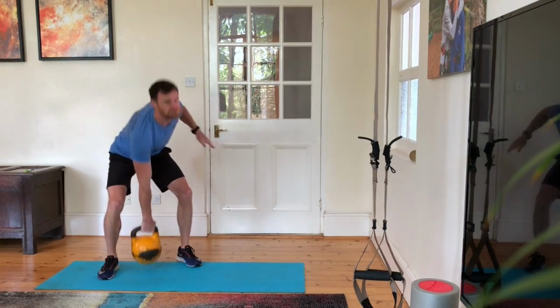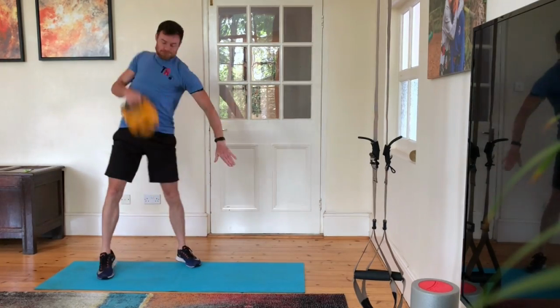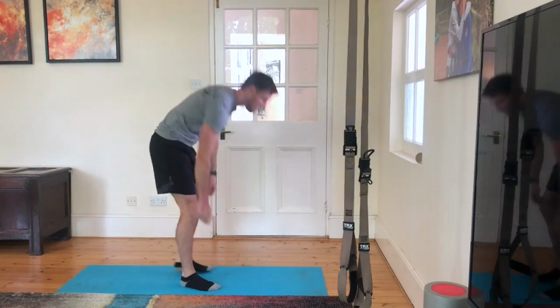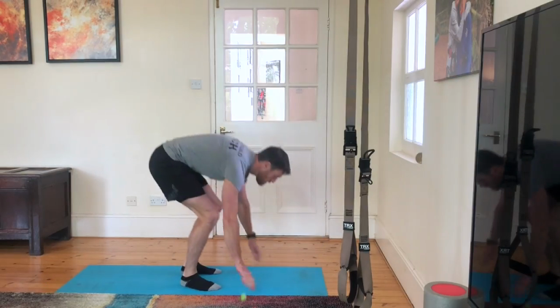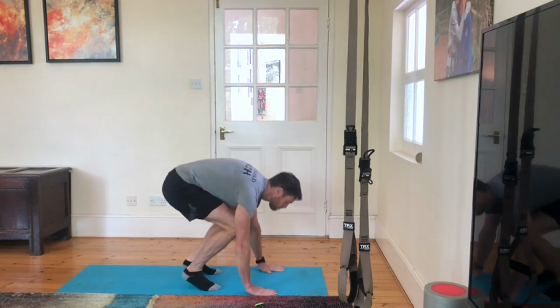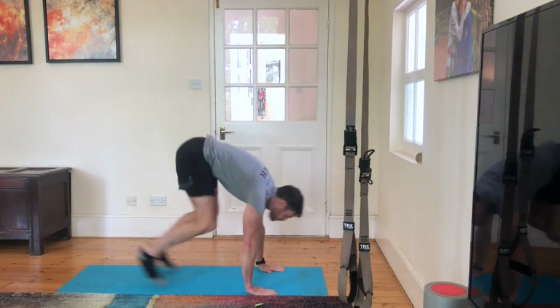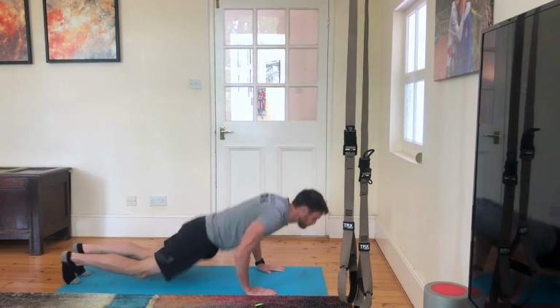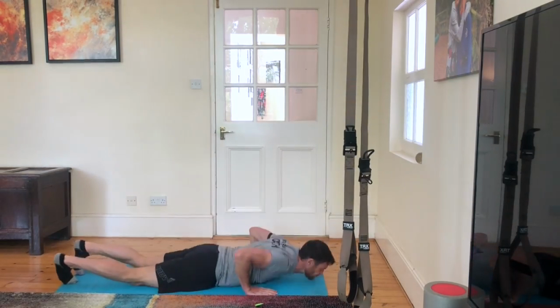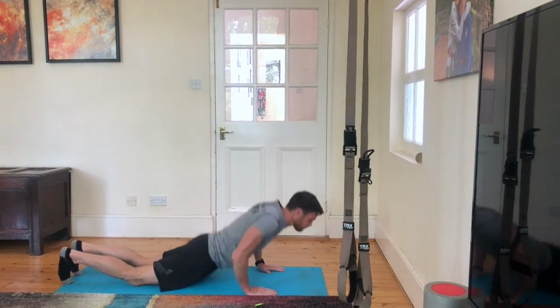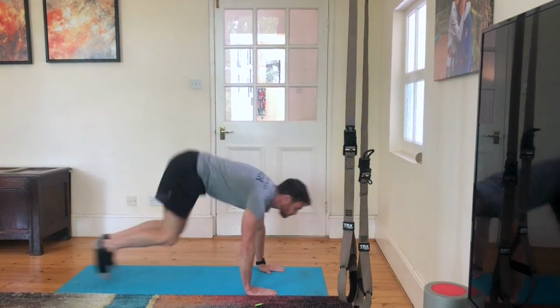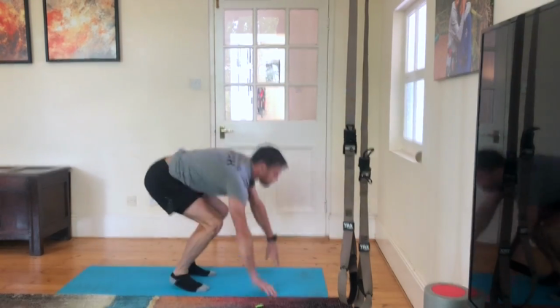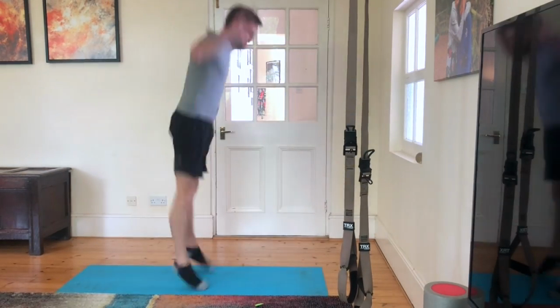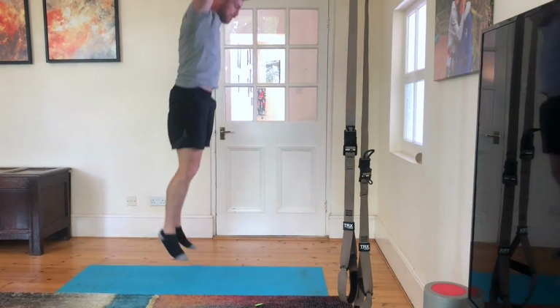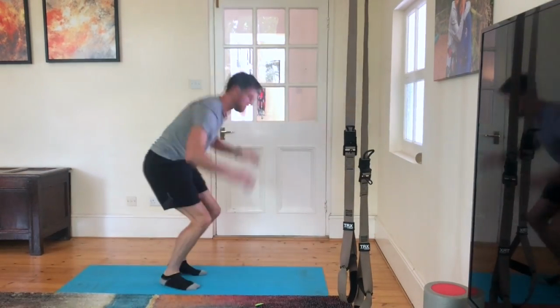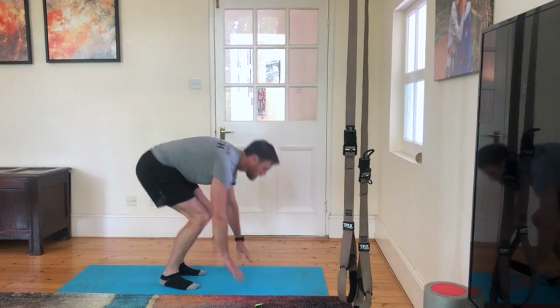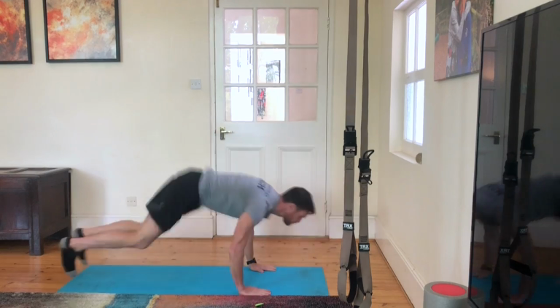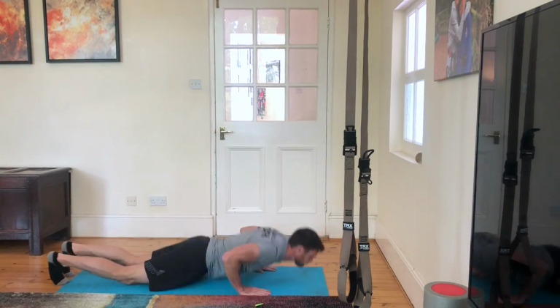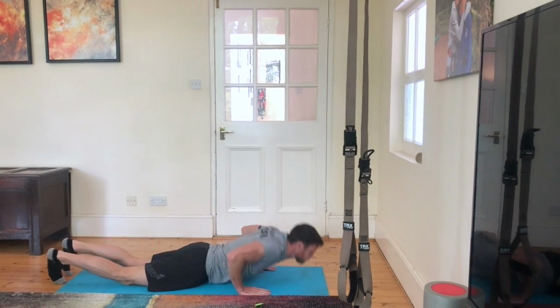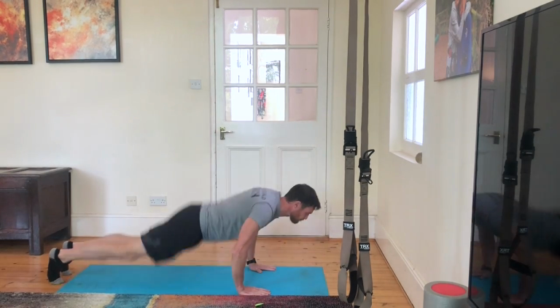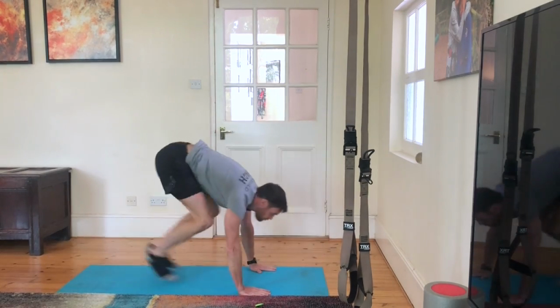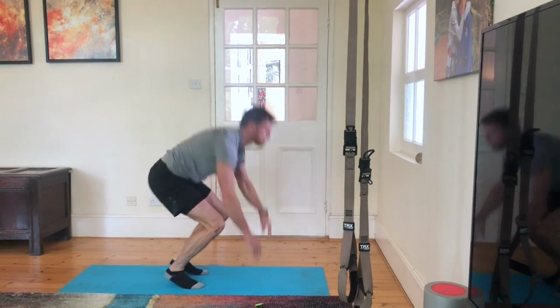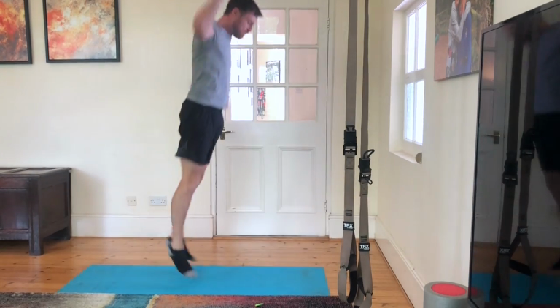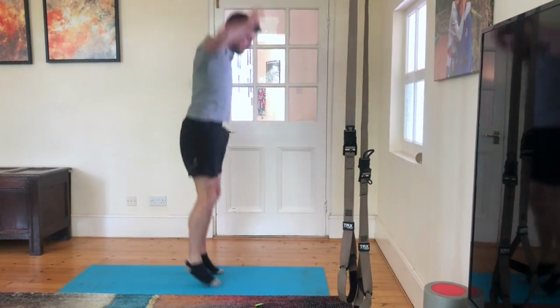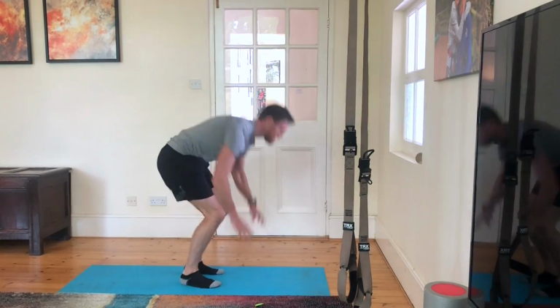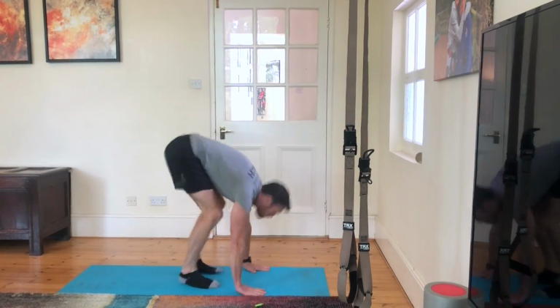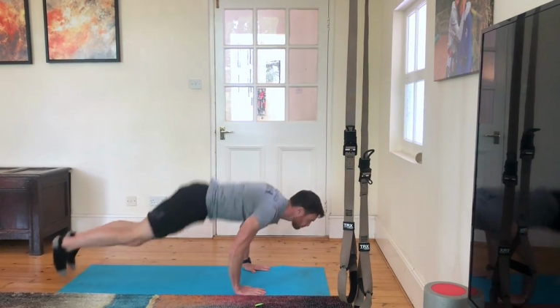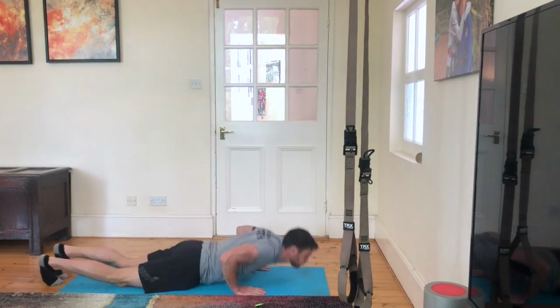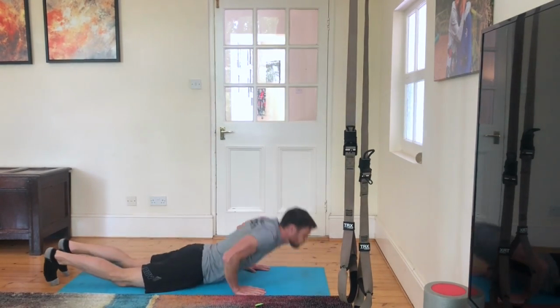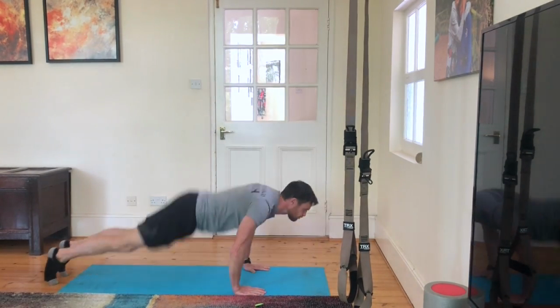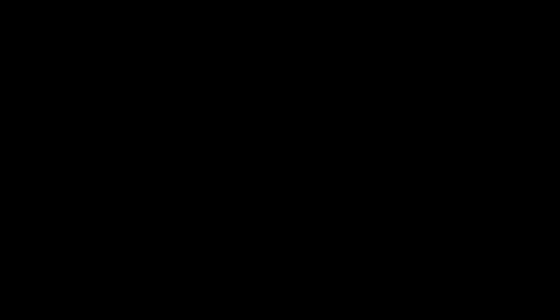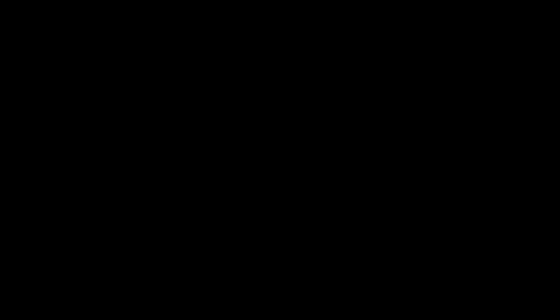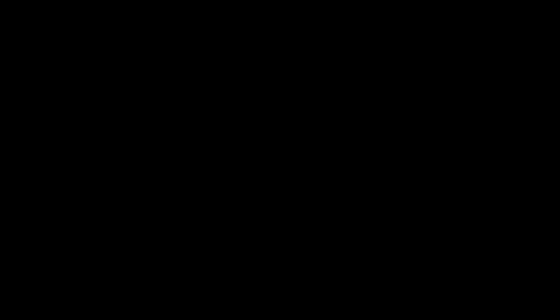After 10 minutes you add a rep, so in the 11th minute you'll do seven of each, in the 12th minute you'll do eight of each, and so on. Go as far as you can until you're blown up — enjoy.